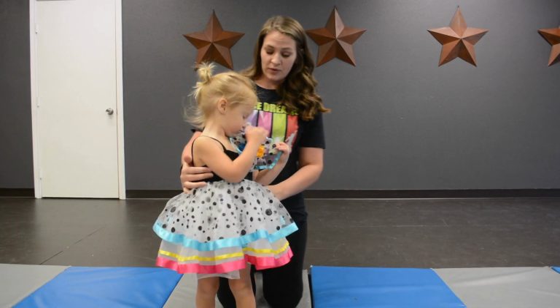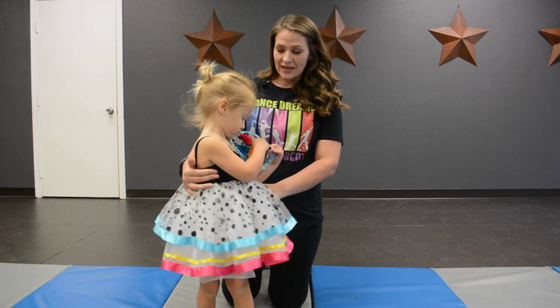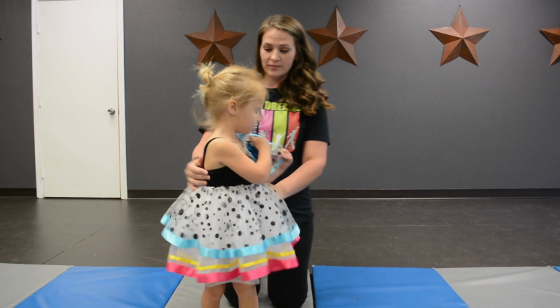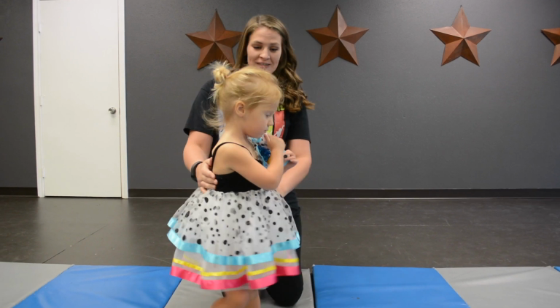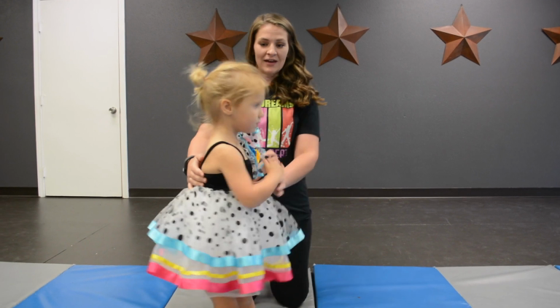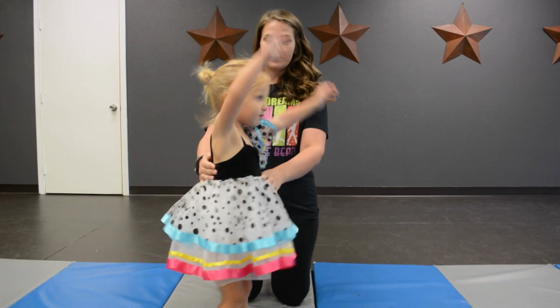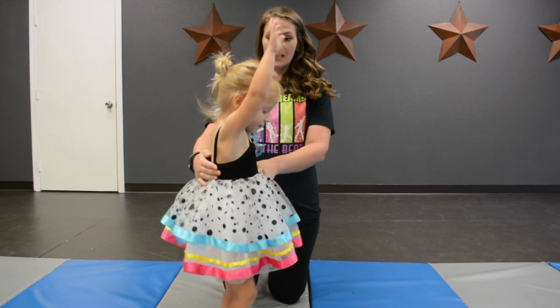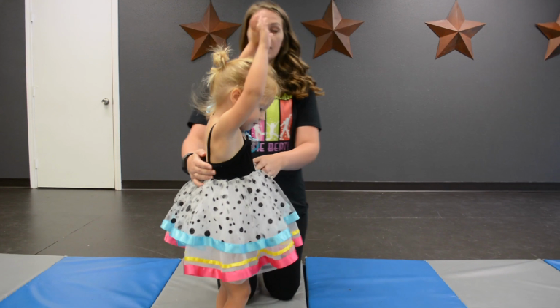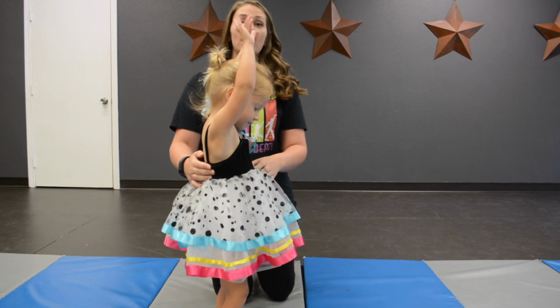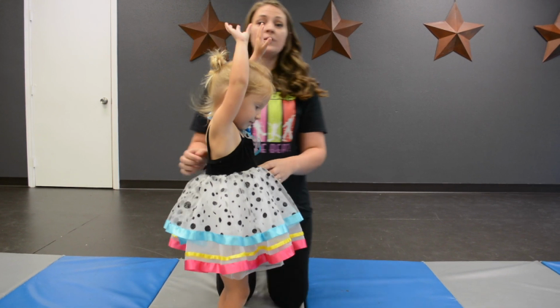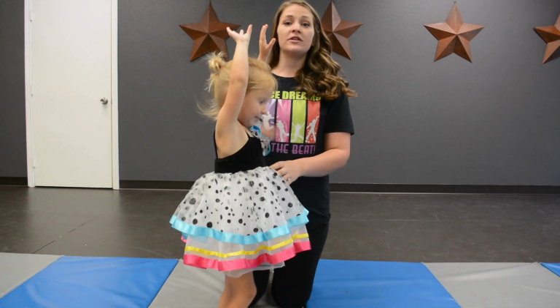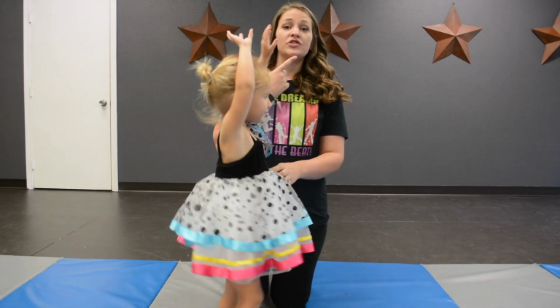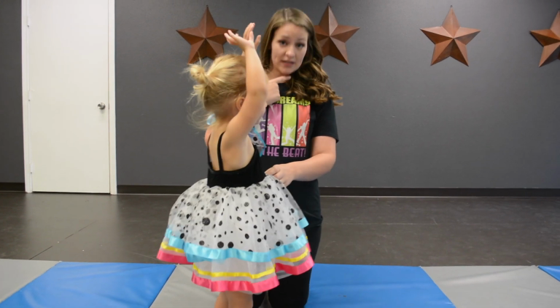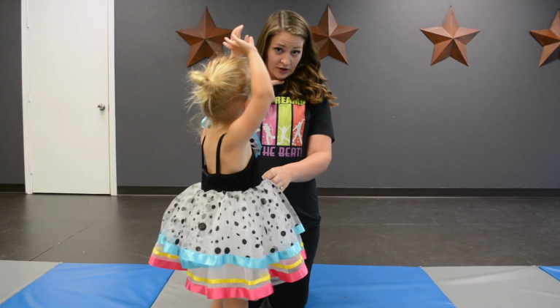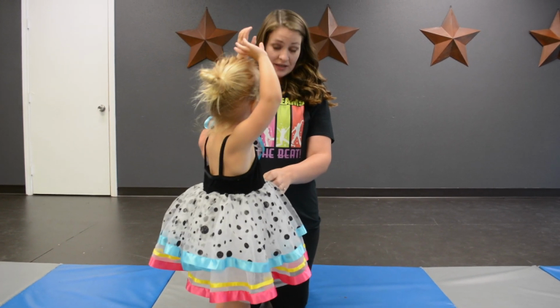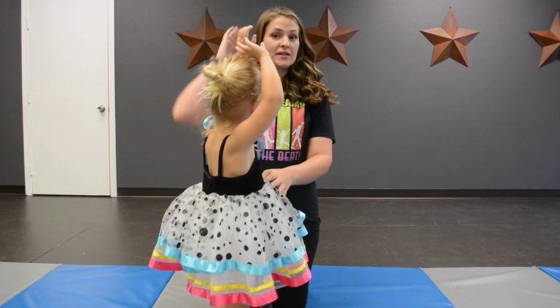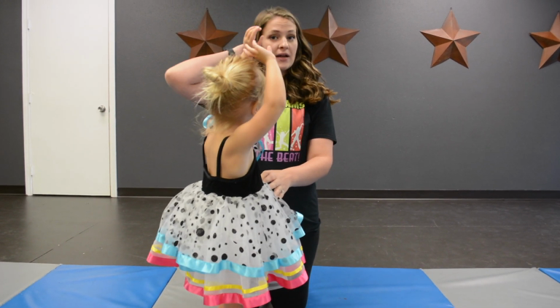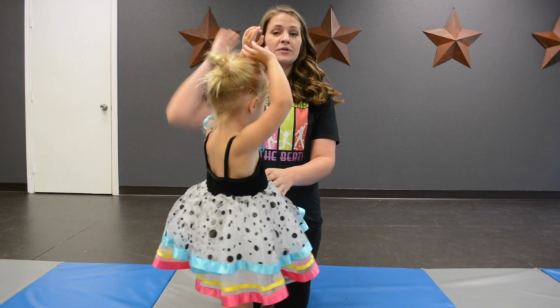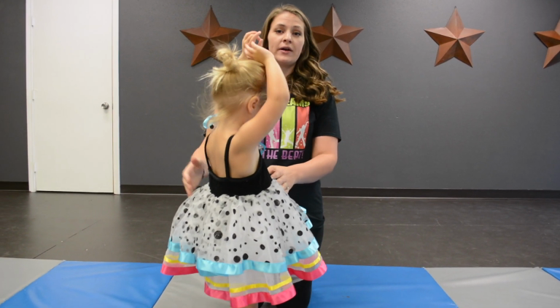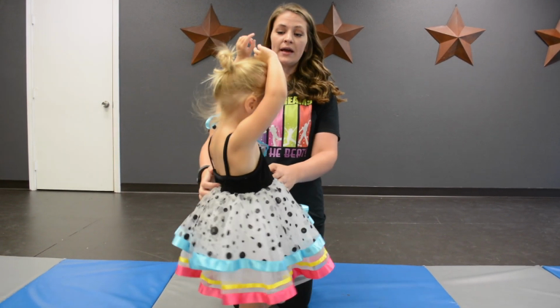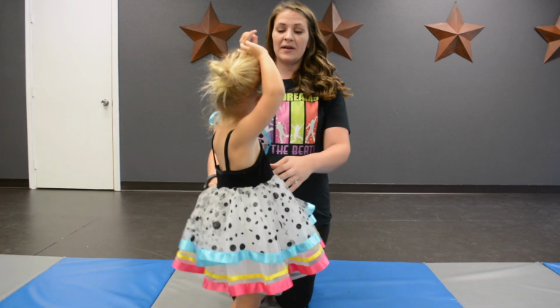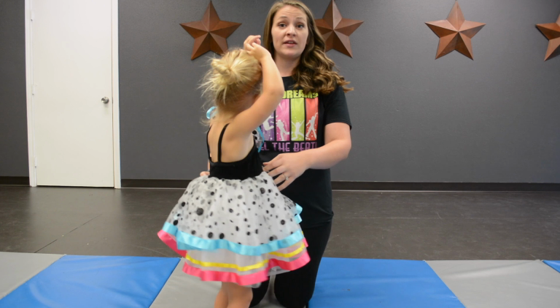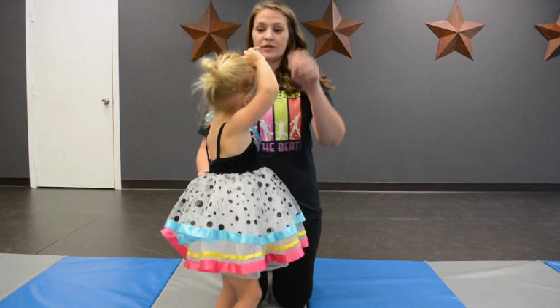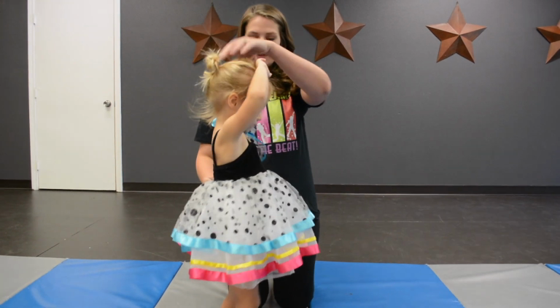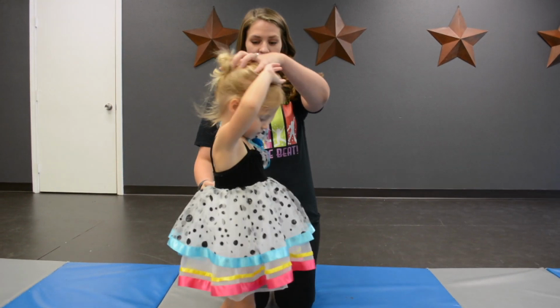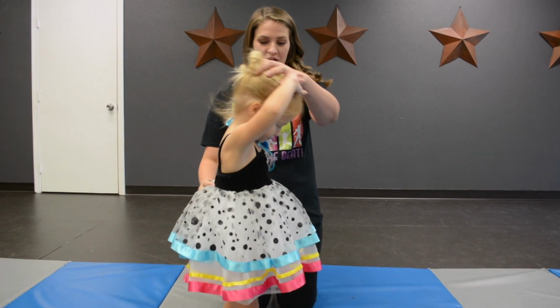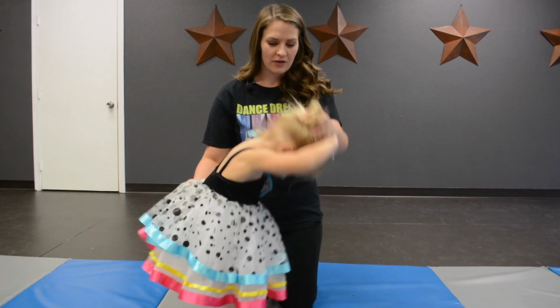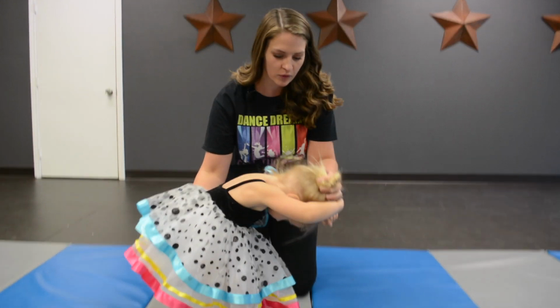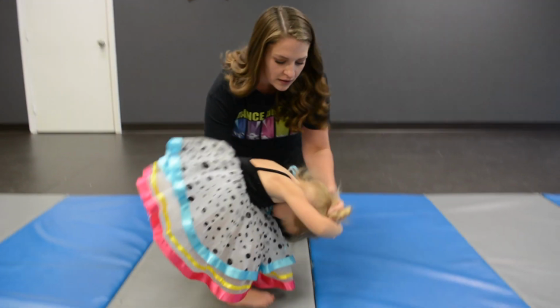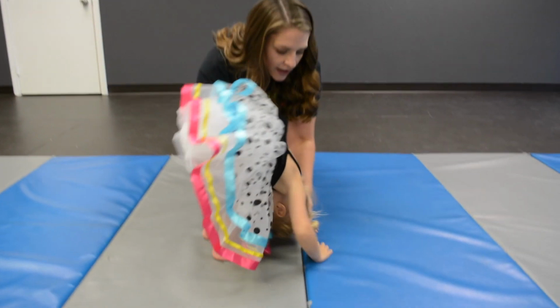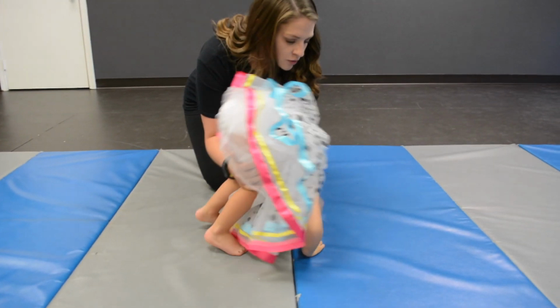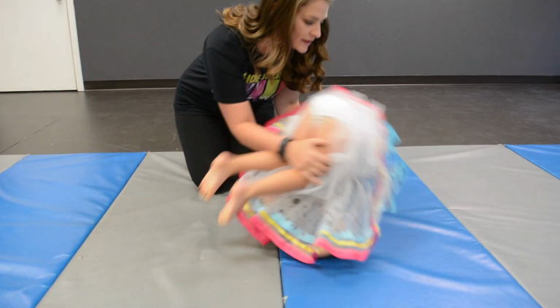Okay, are you ready Keaton? Arms to the sky. Now one thing we tell our dancers is to tuck their chin. It protects their neck, it protects their head, it makes everything super safe for them. So tuck your chin, head on the floor, and we're gonna roll now.